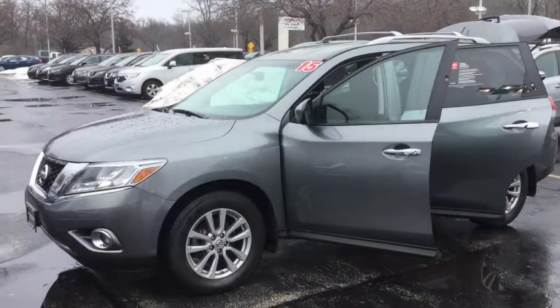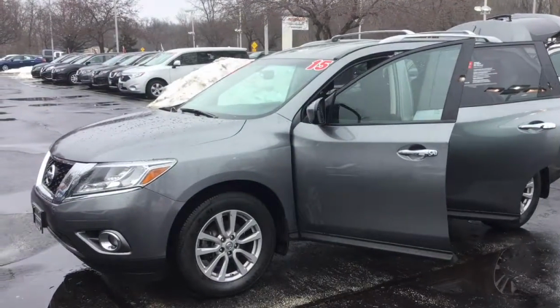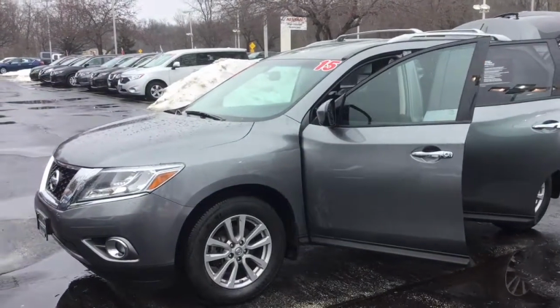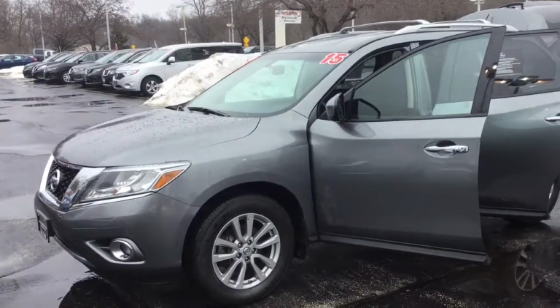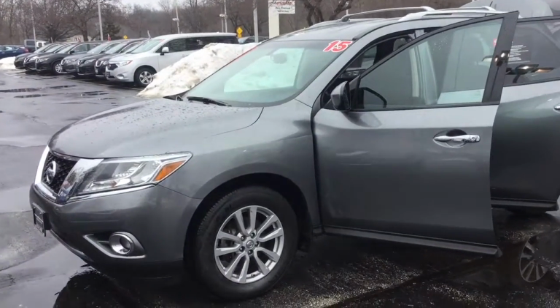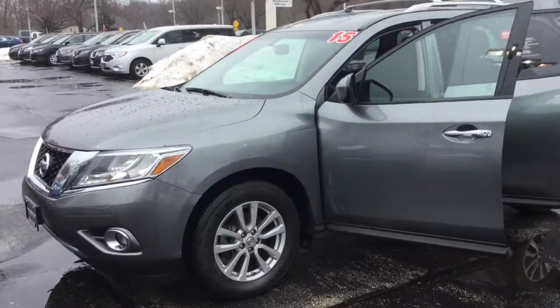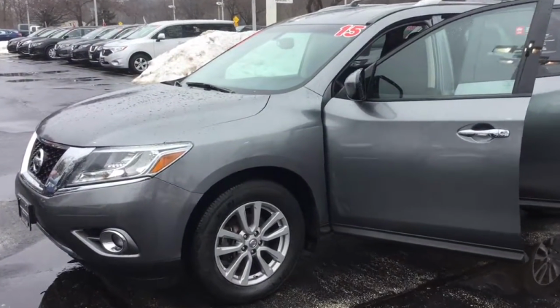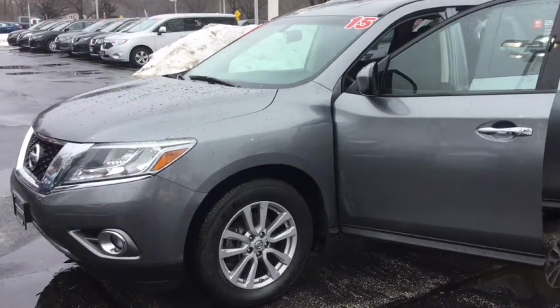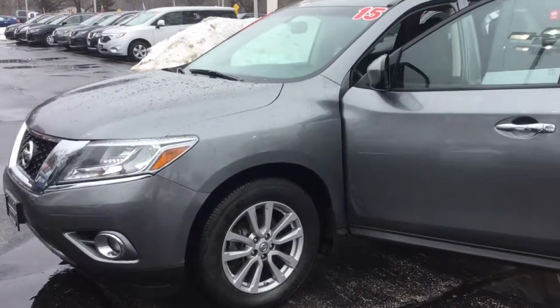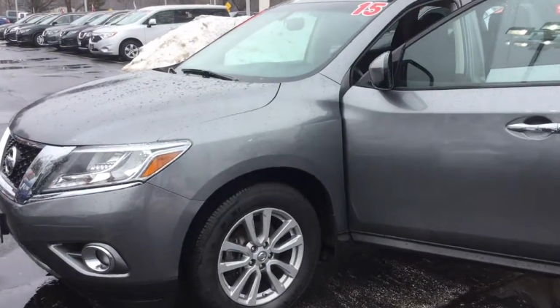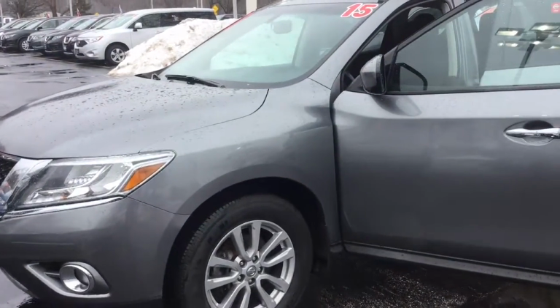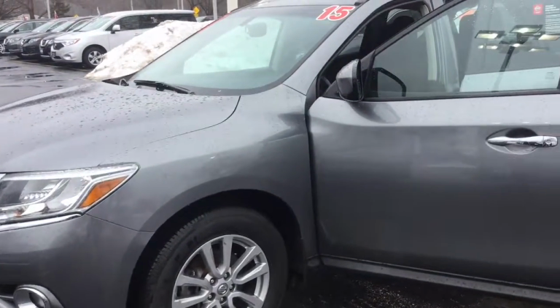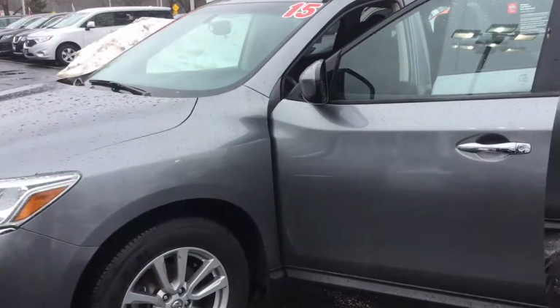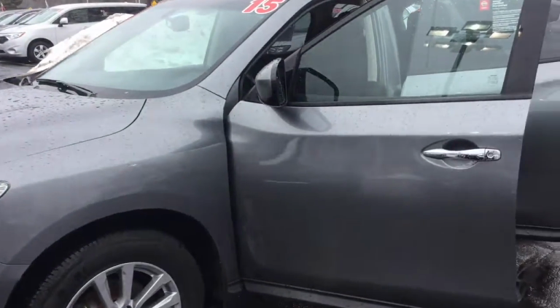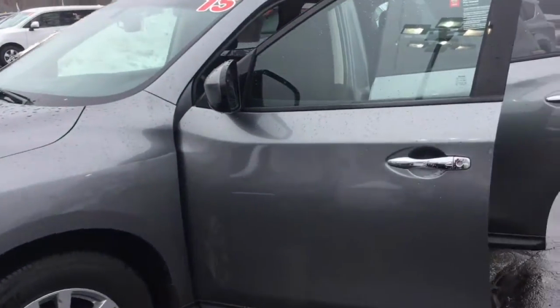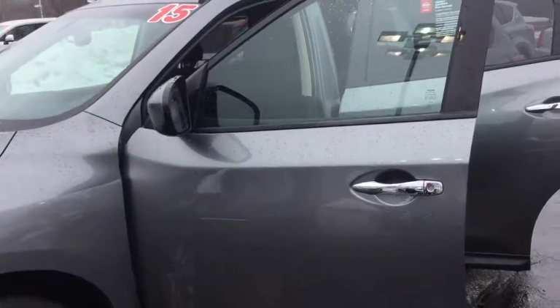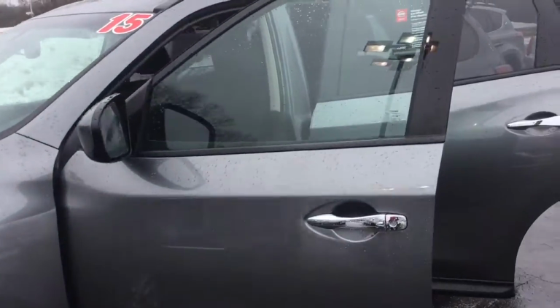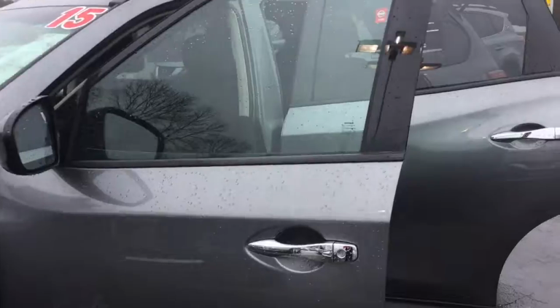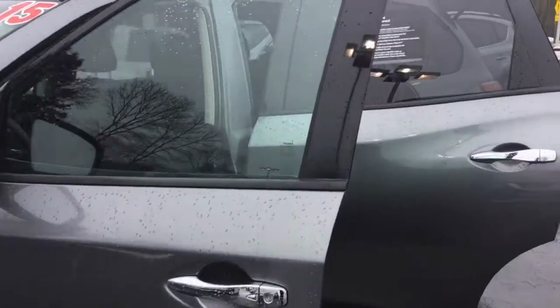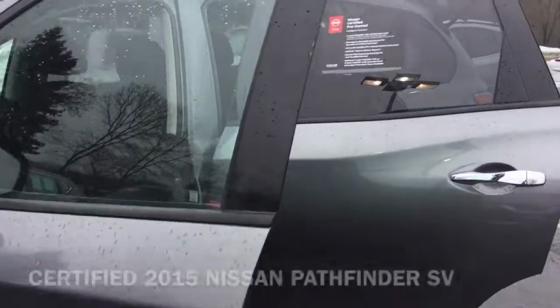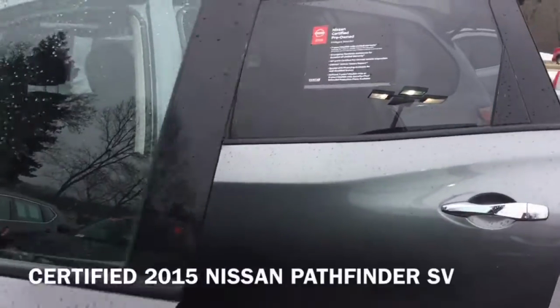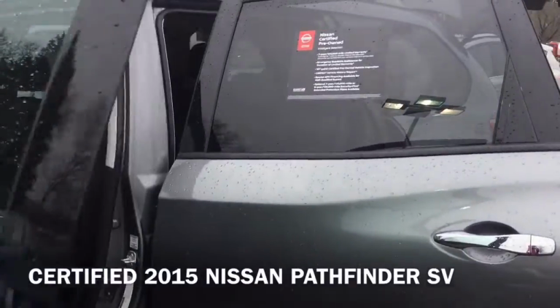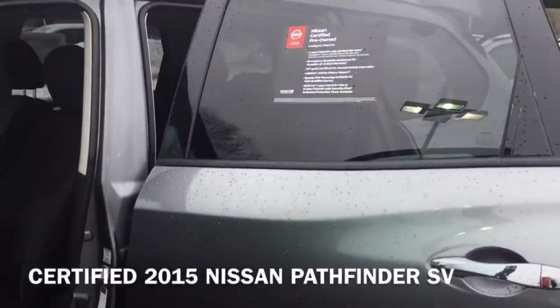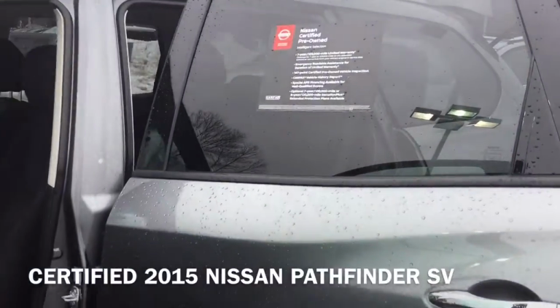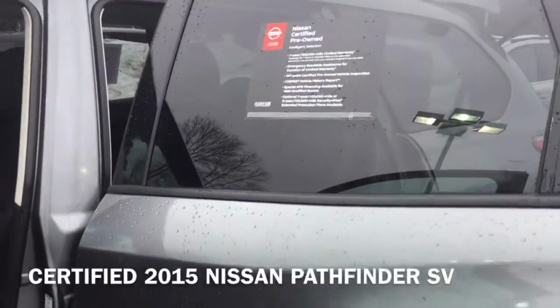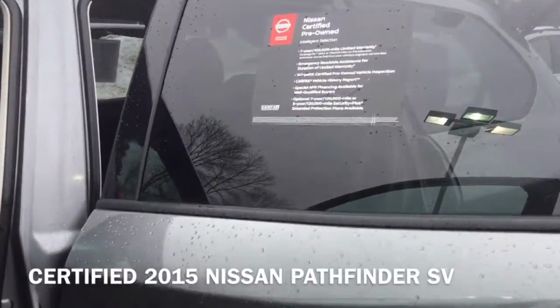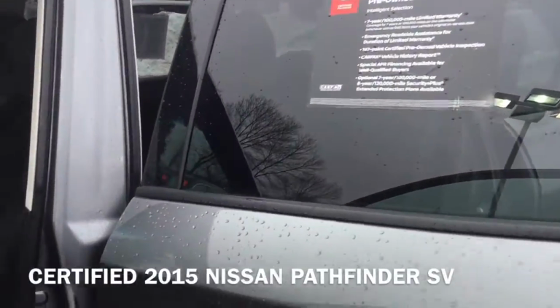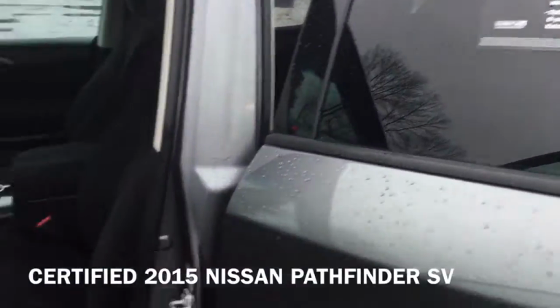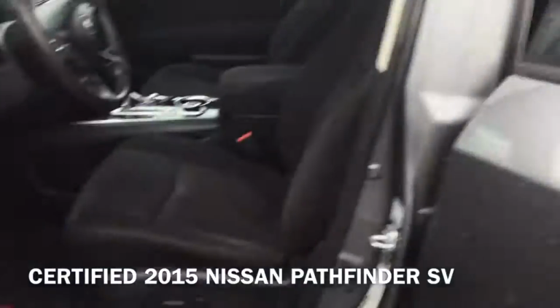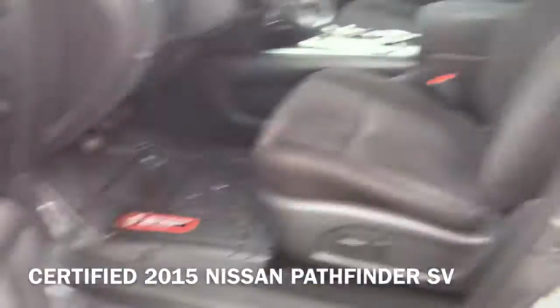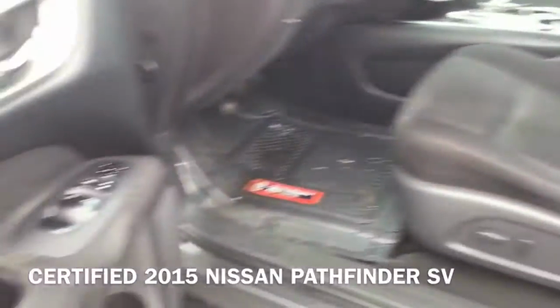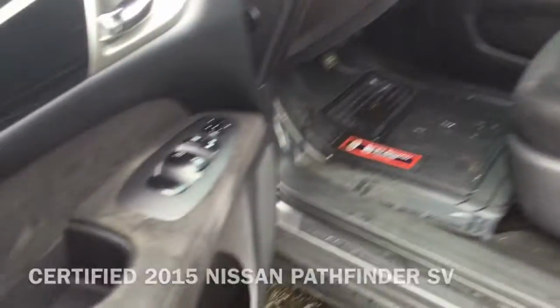Hi, I'm Taylor from Gordie Boucher Nissan of Greenfield. Today I pulled out this certified 2015 Nissan Pathfinder SV.